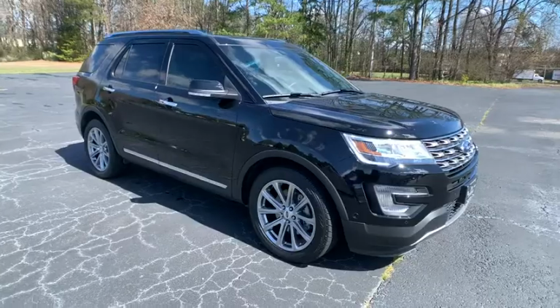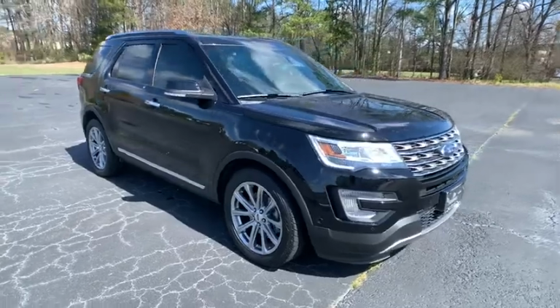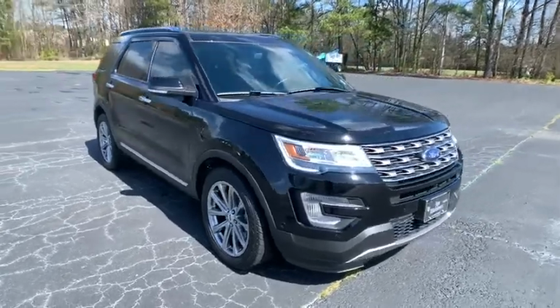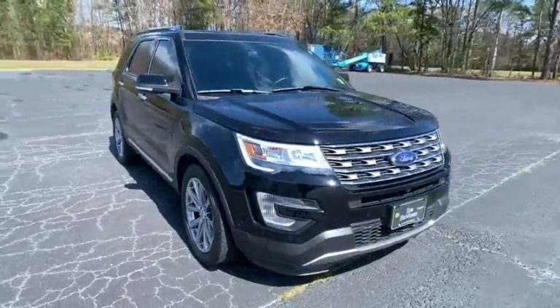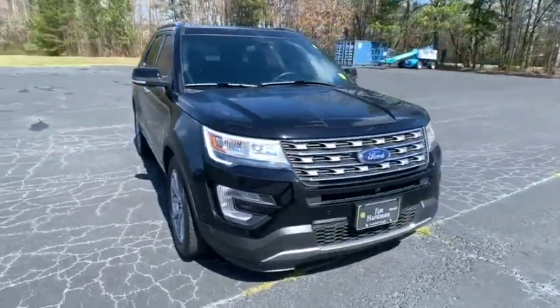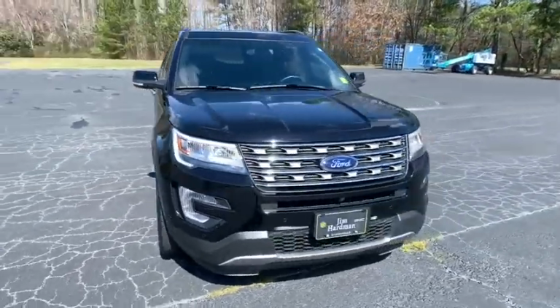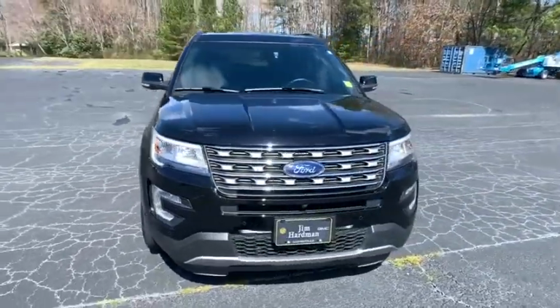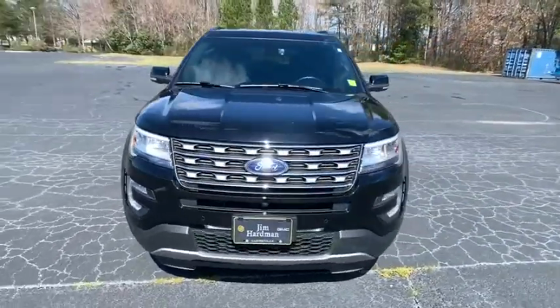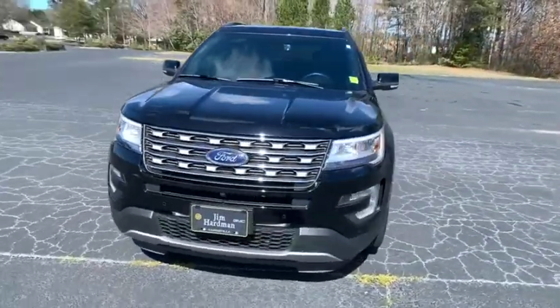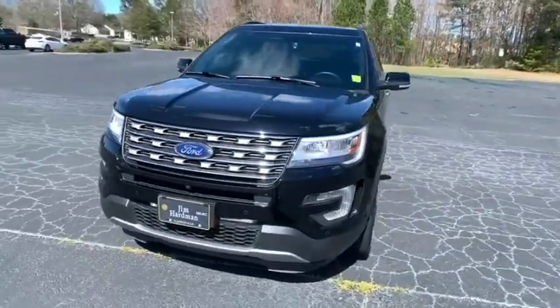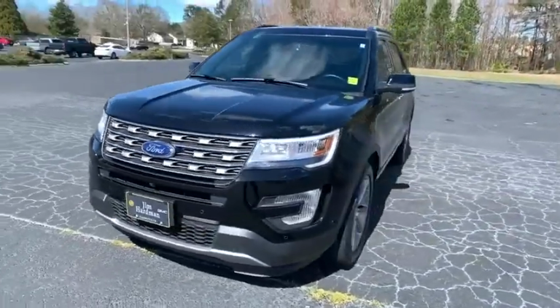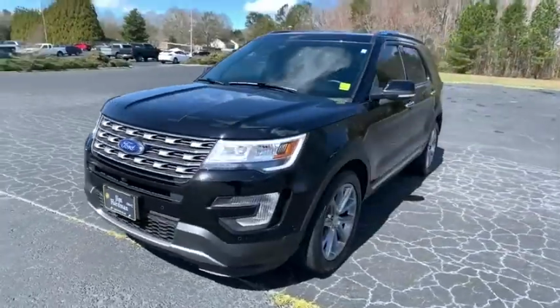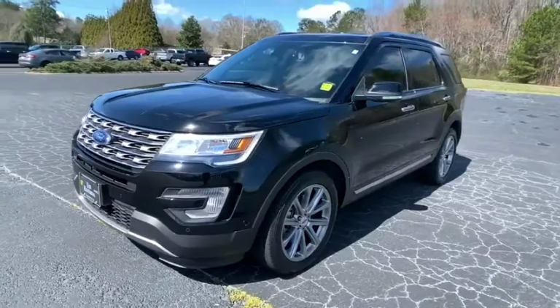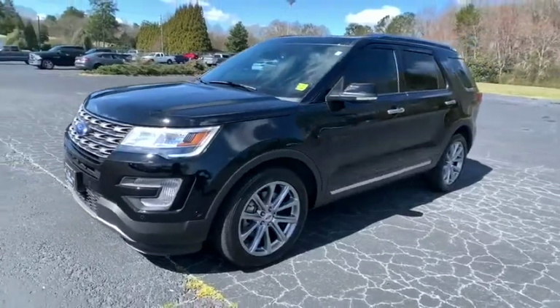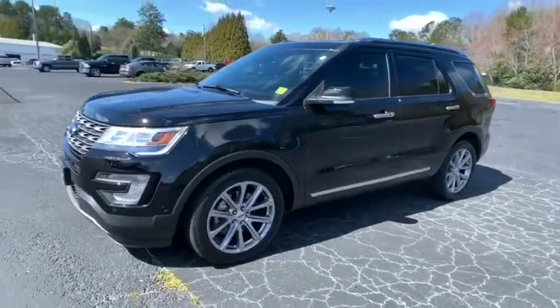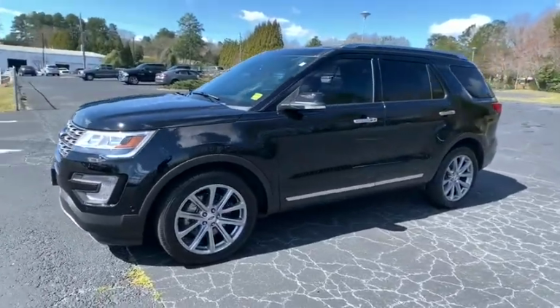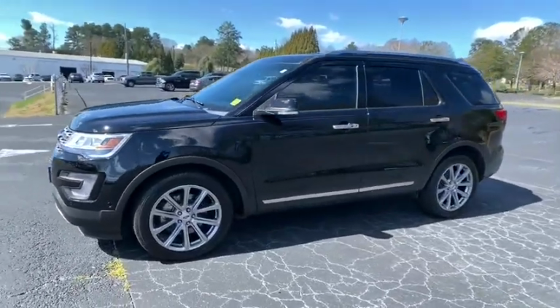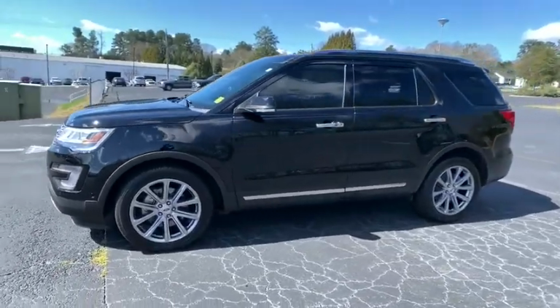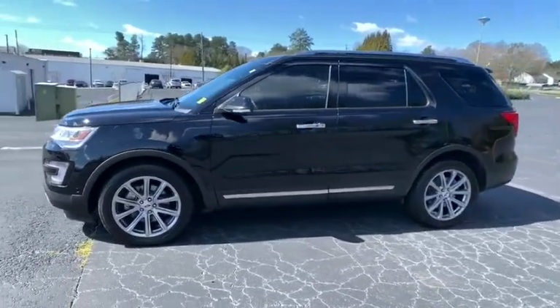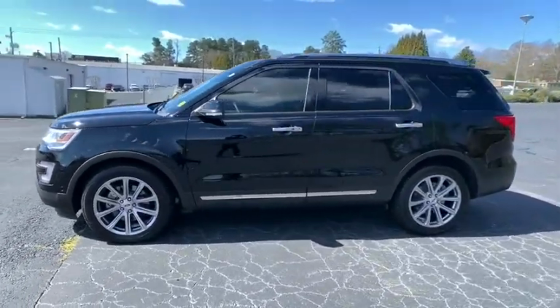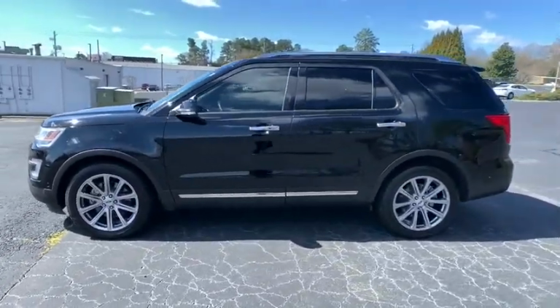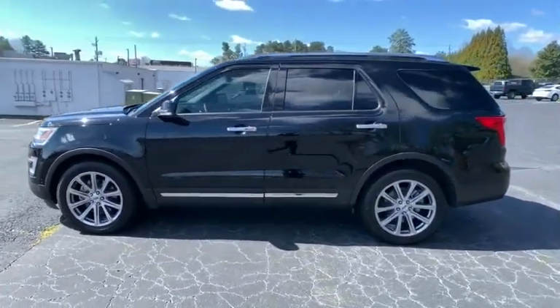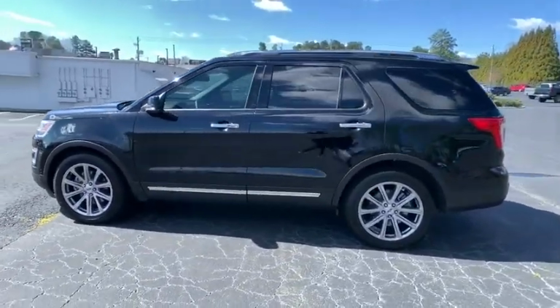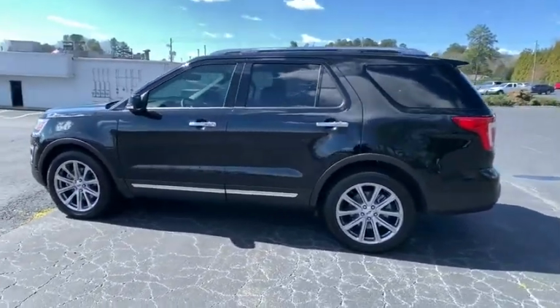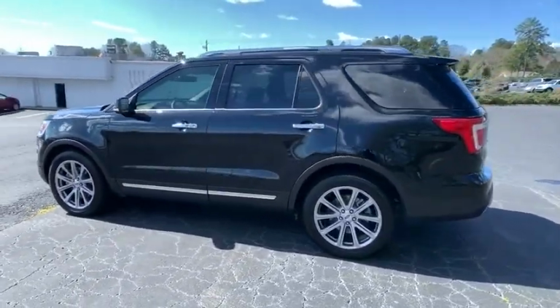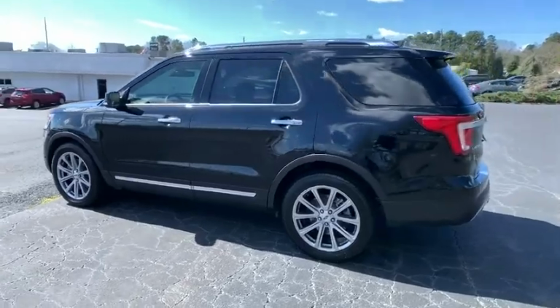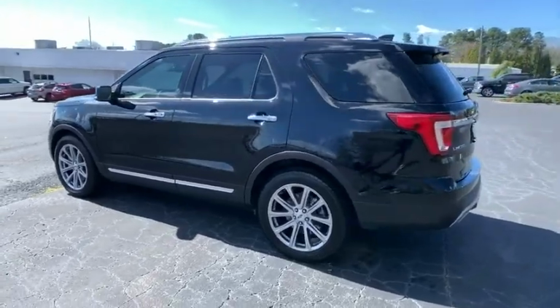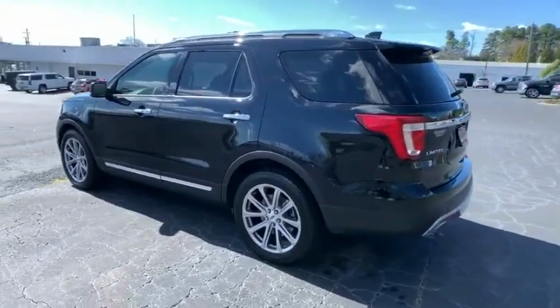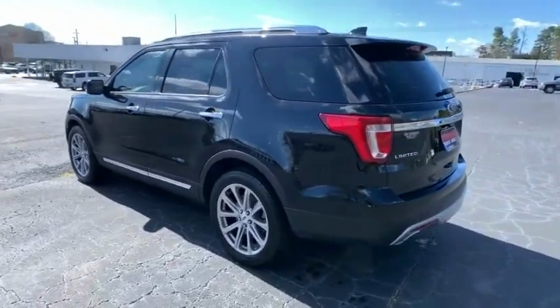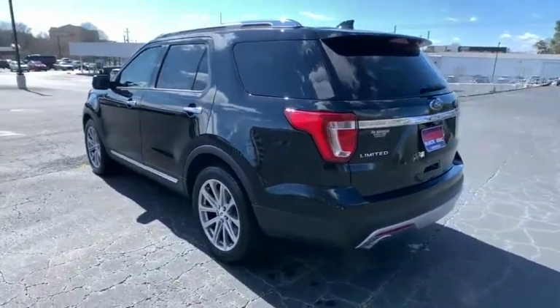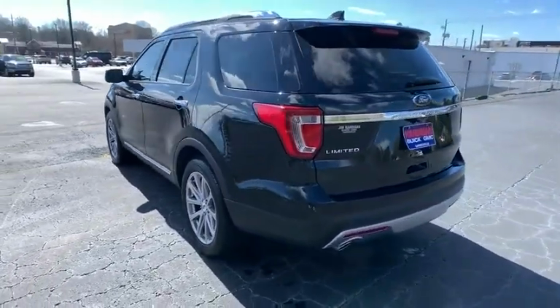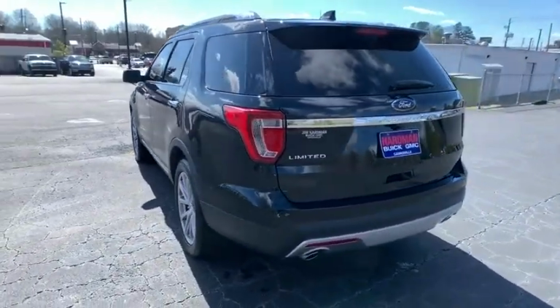Make a great choice today with the 2017 Ford Explorer. You've got a lot of capabilities to call on in a Ford Explorer. Don't underestimate your choices. This vehicle has less than 25,000 miles.